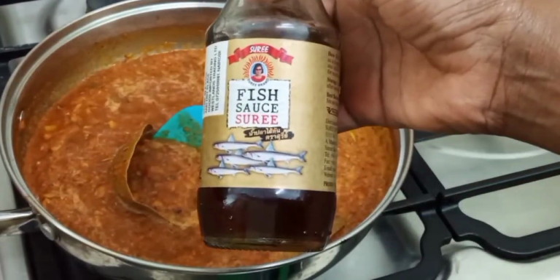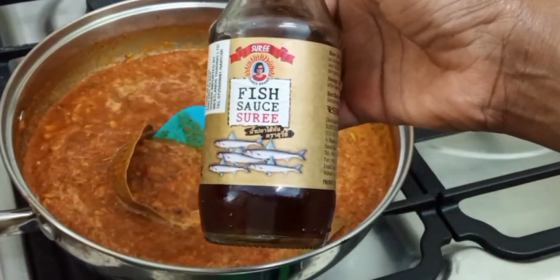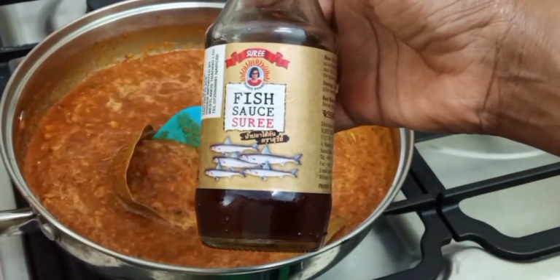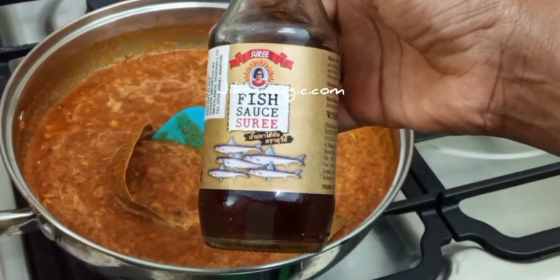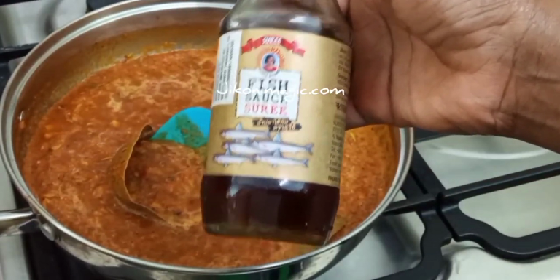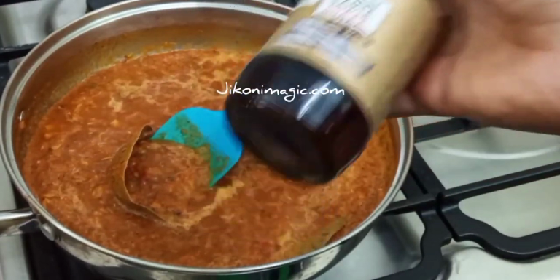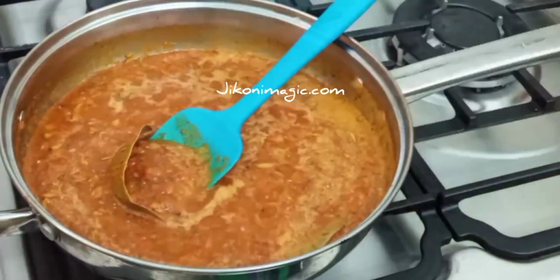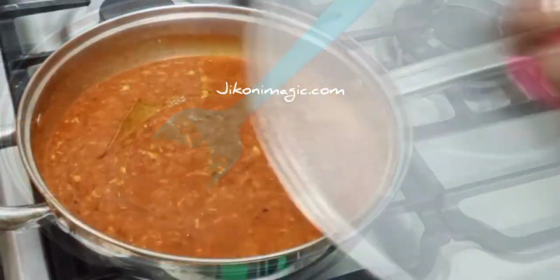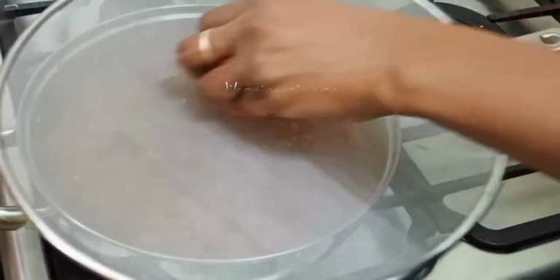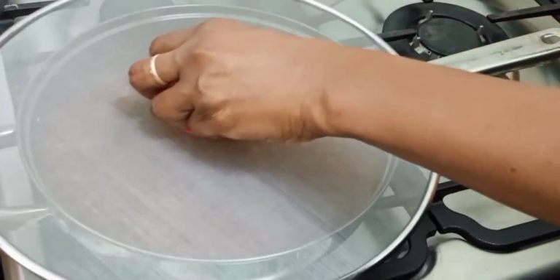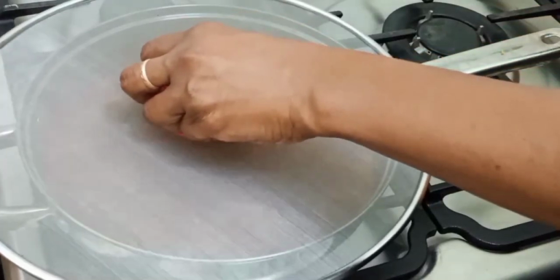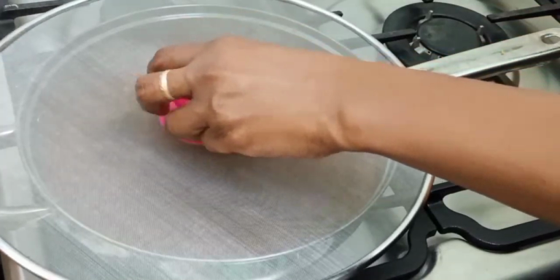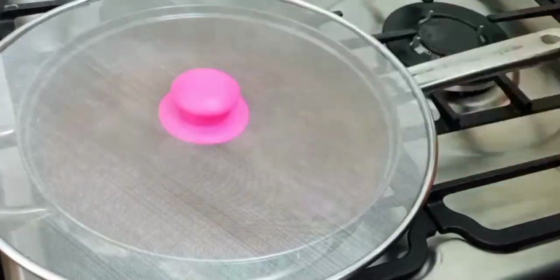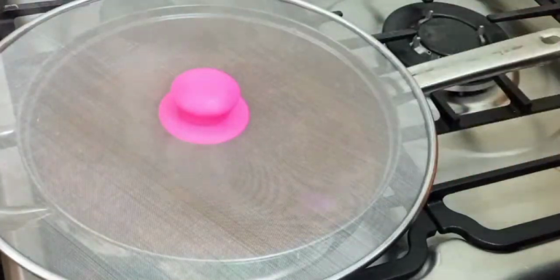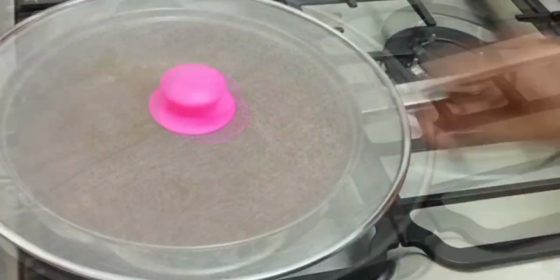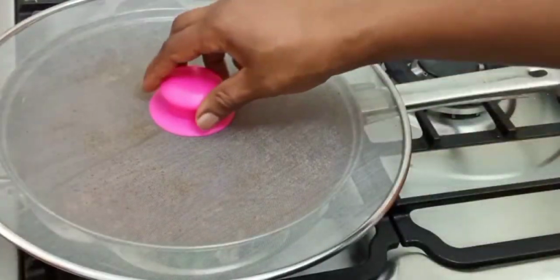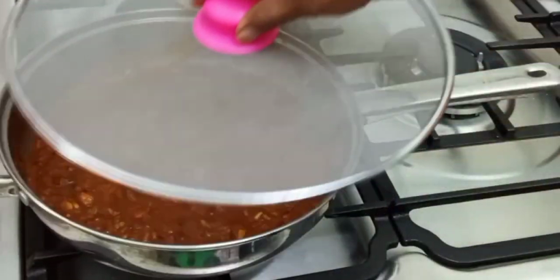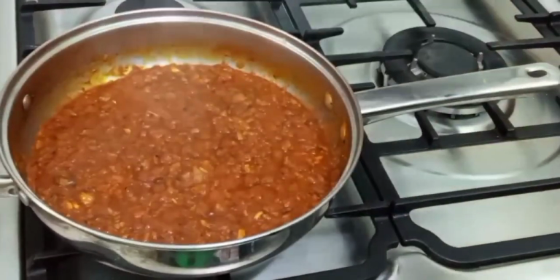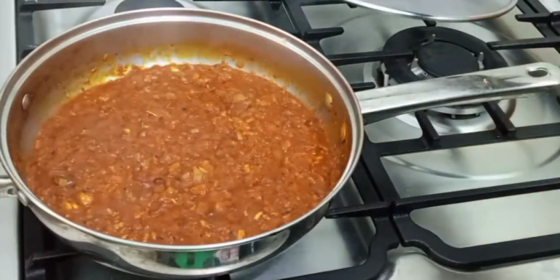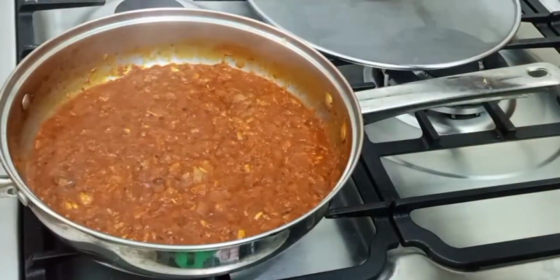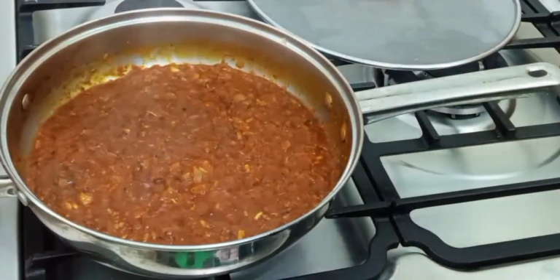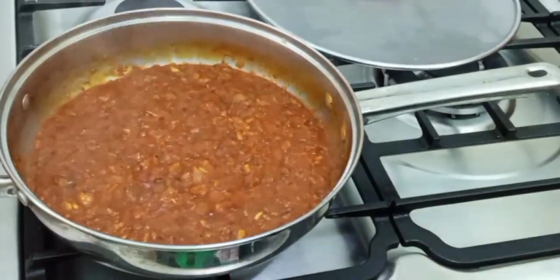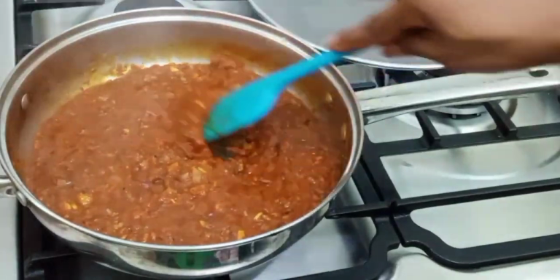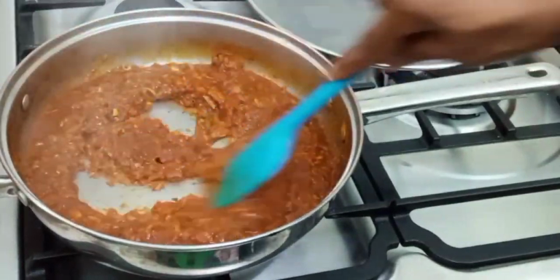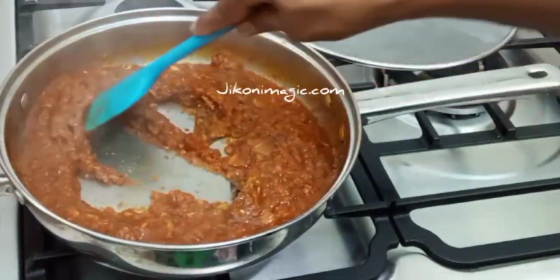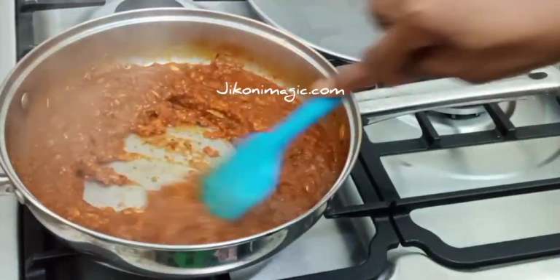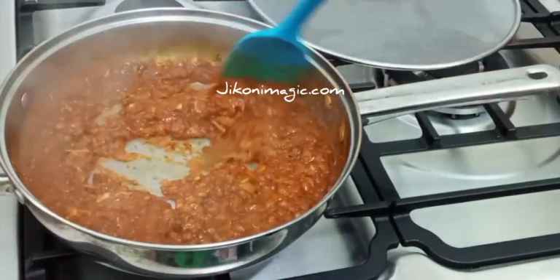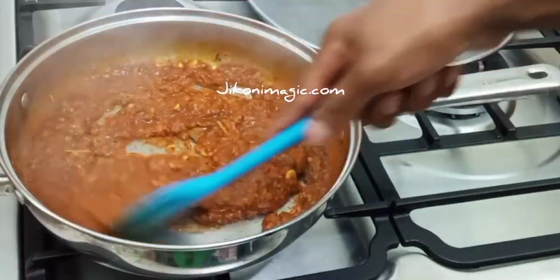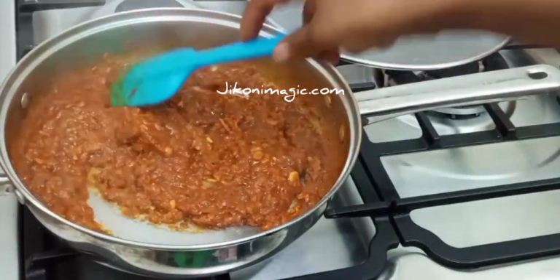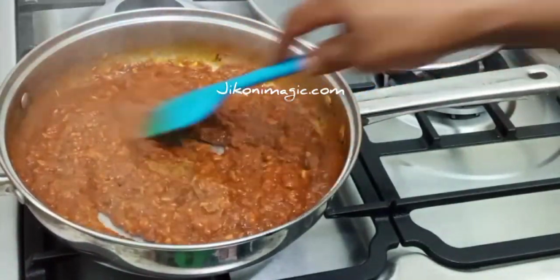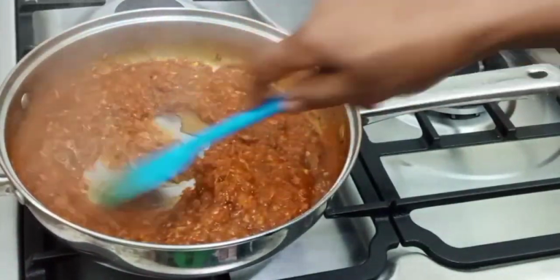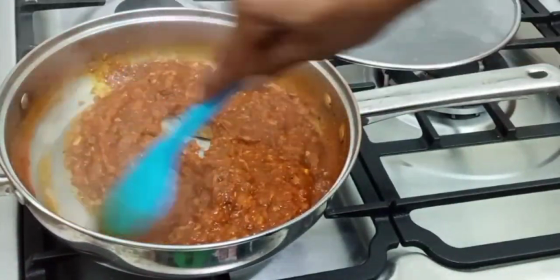You want this sauce to cook down, evaporate, and reduce. That's why I covered it with a splatter guard — otherwise you can just leave it open. I just didn't want the sauce to splatter on my cooker.